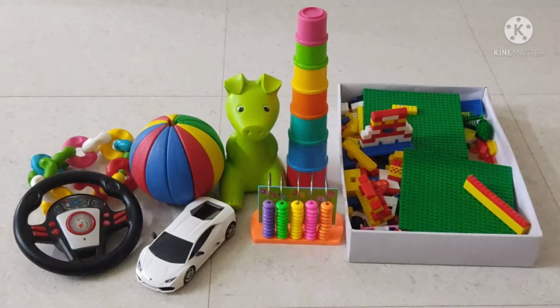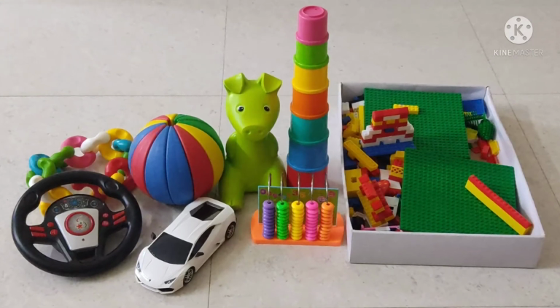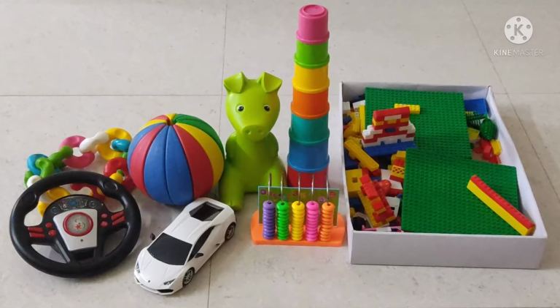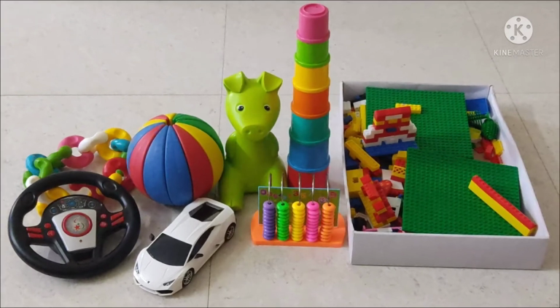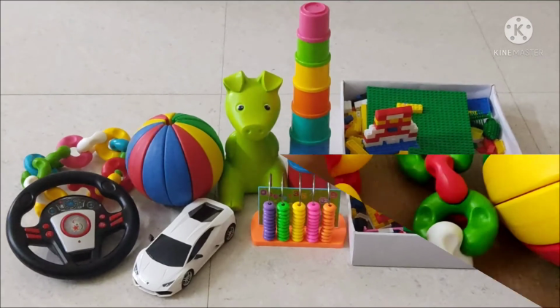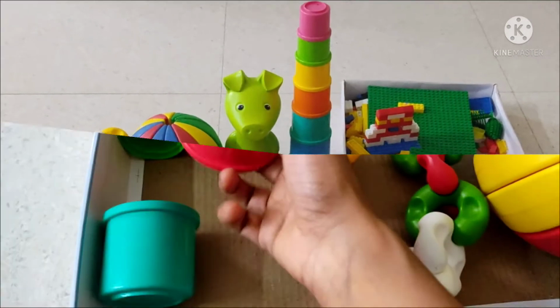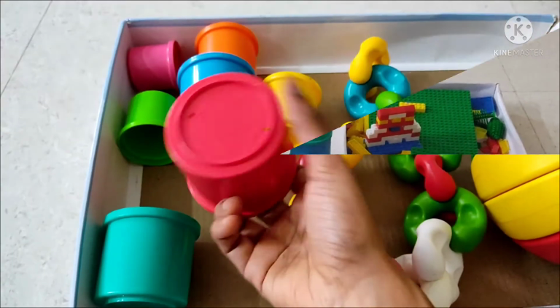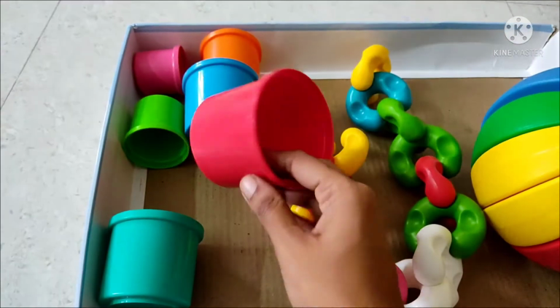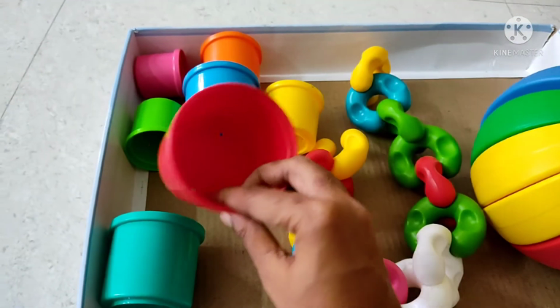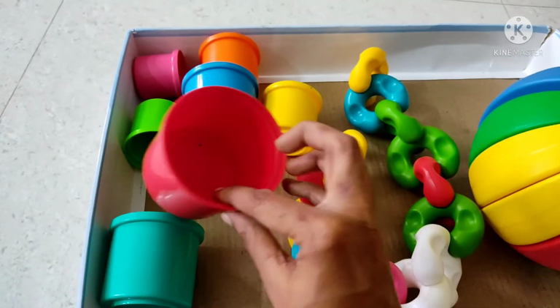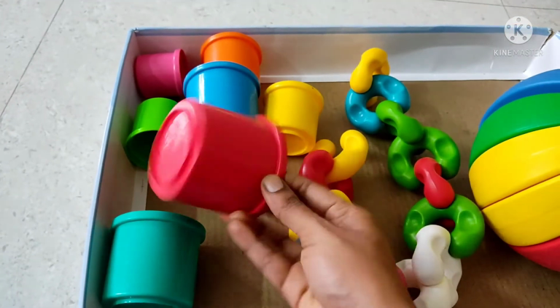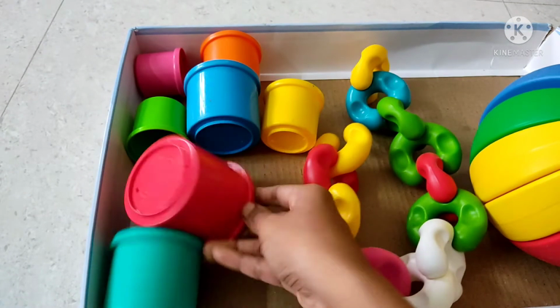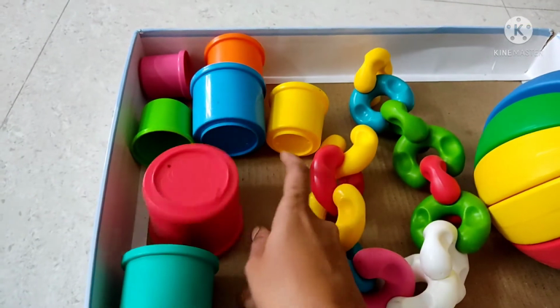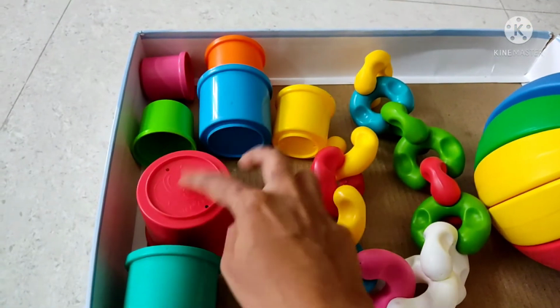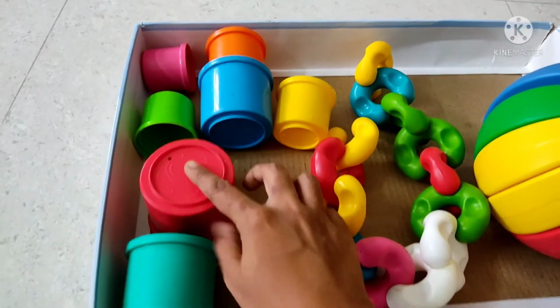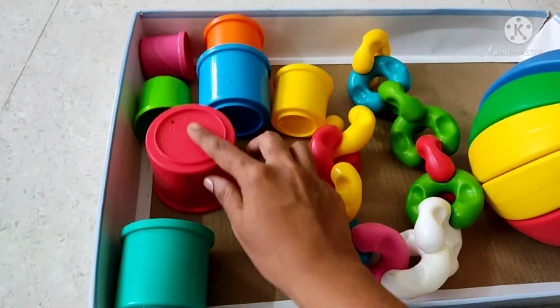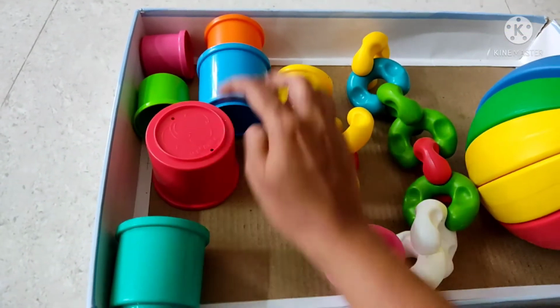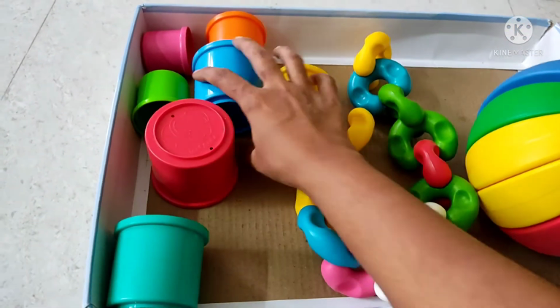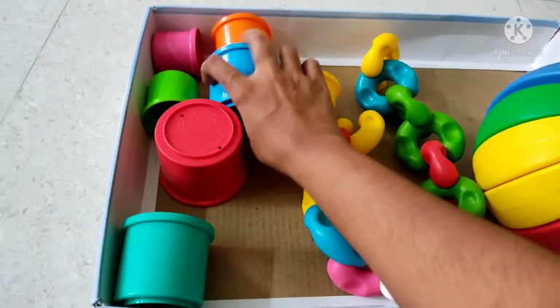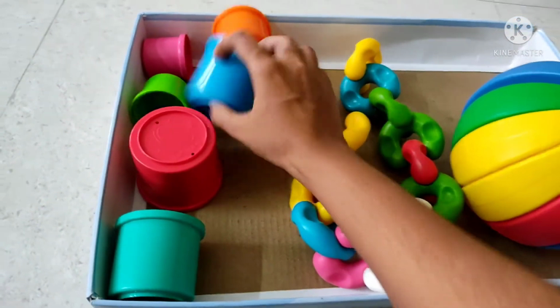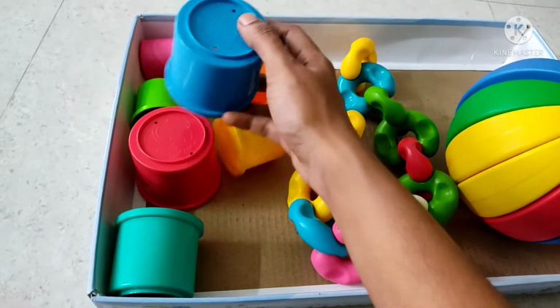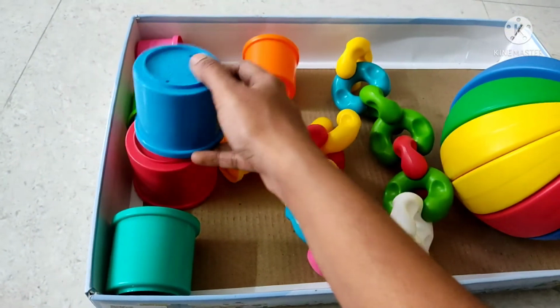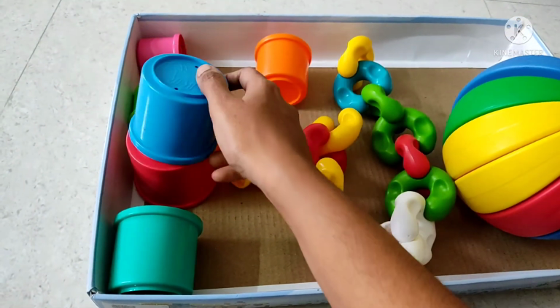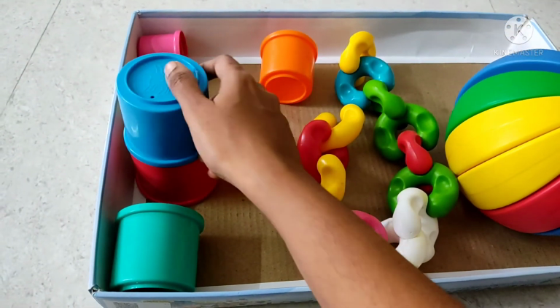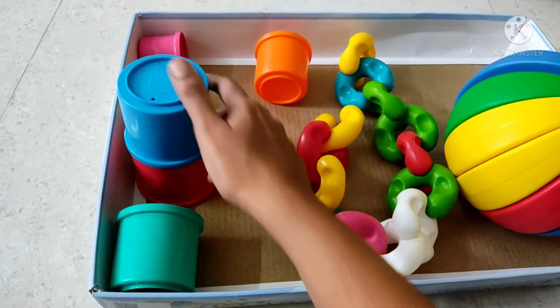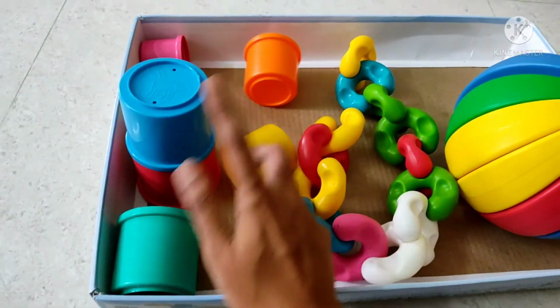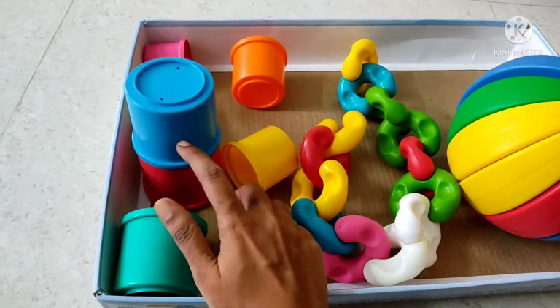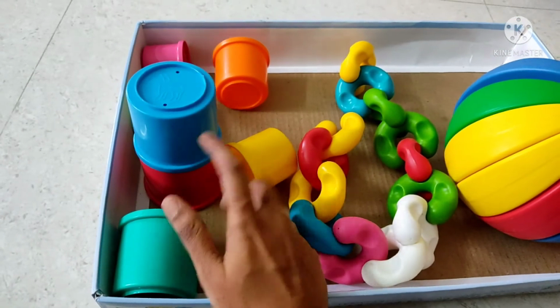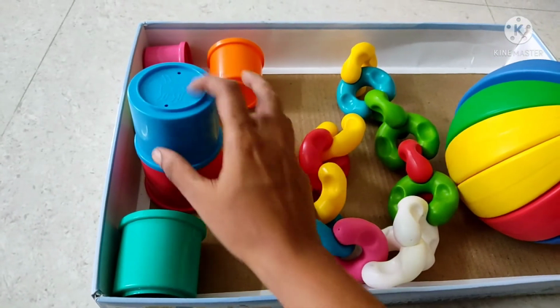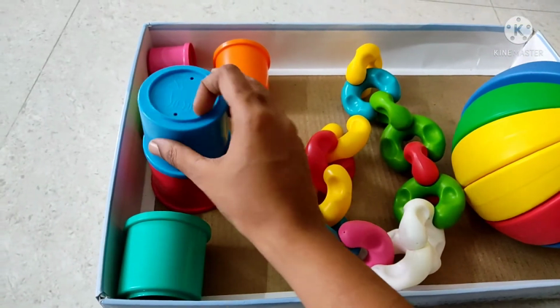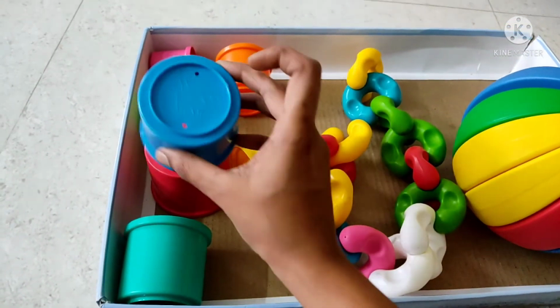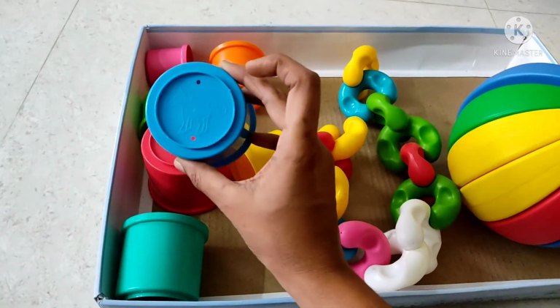I will show you how it is. This is colorful cups. We will build a tower here. These cups are also drawn to animals.